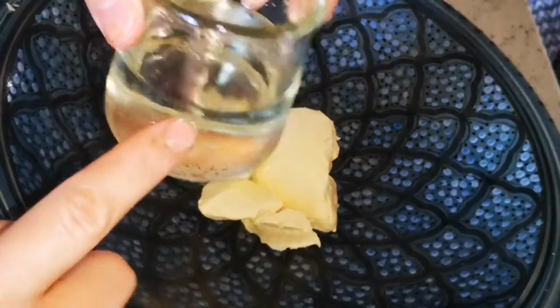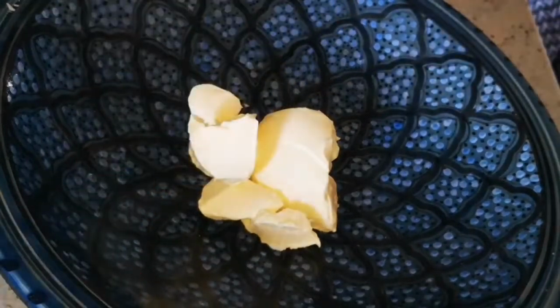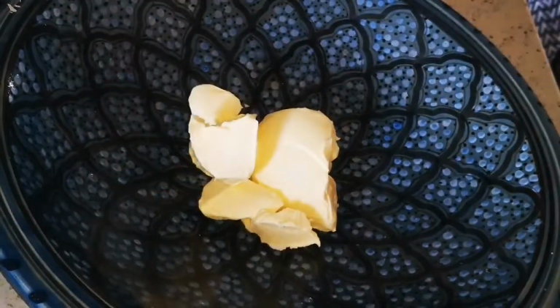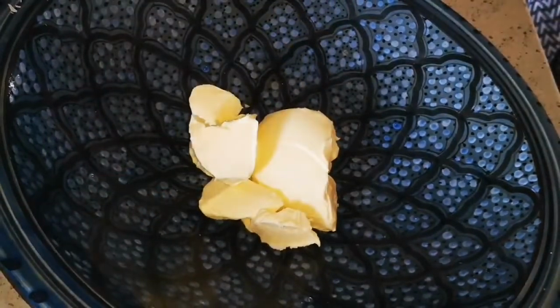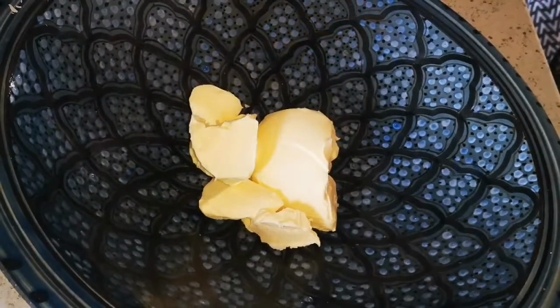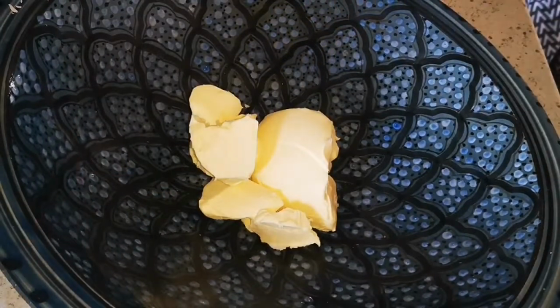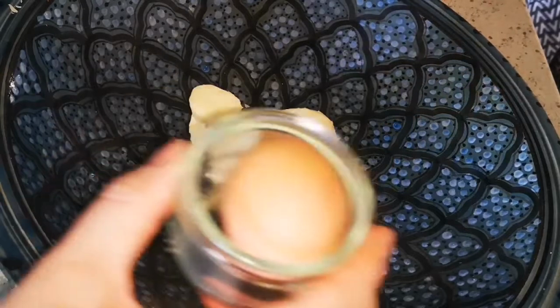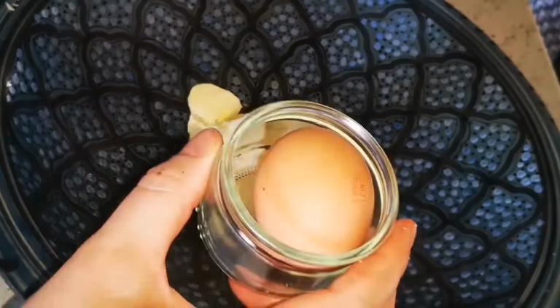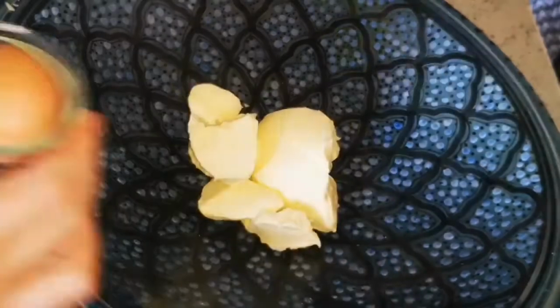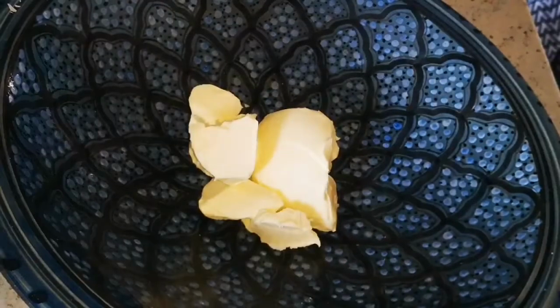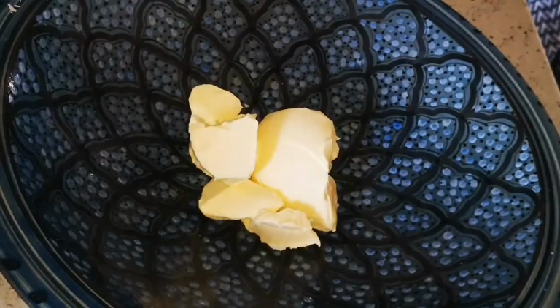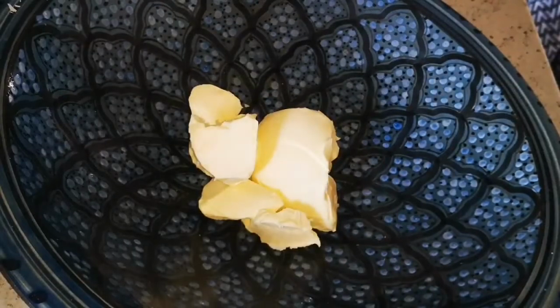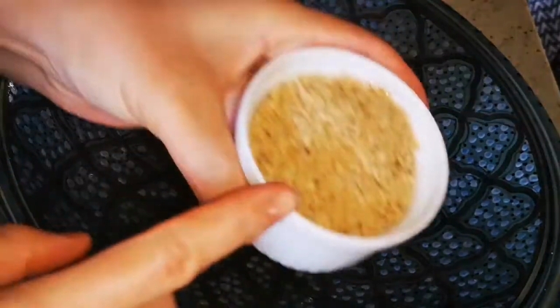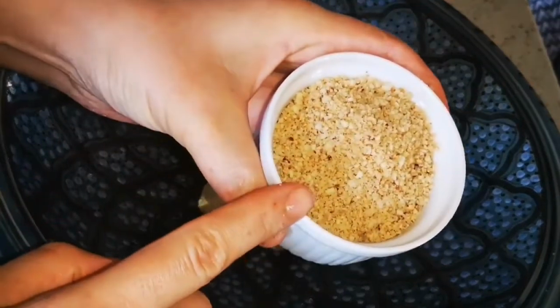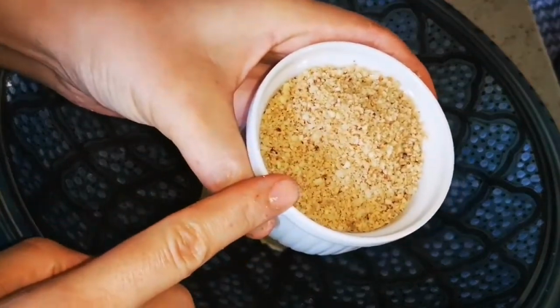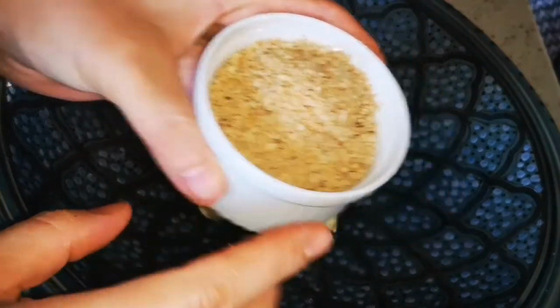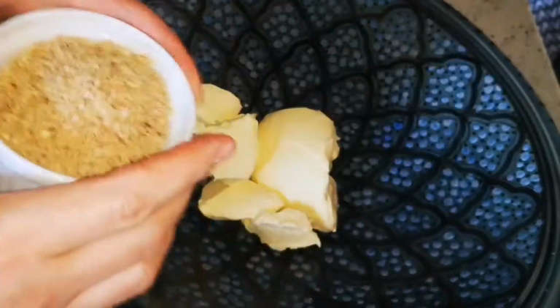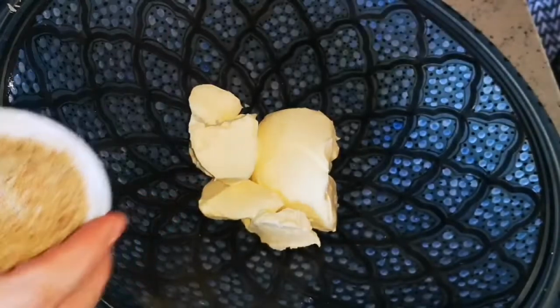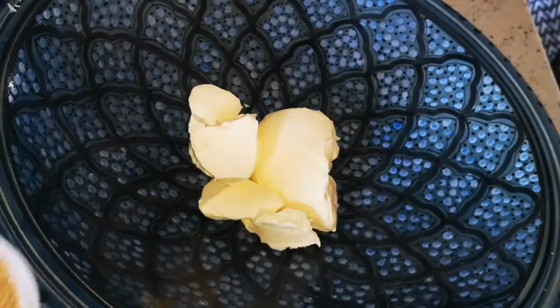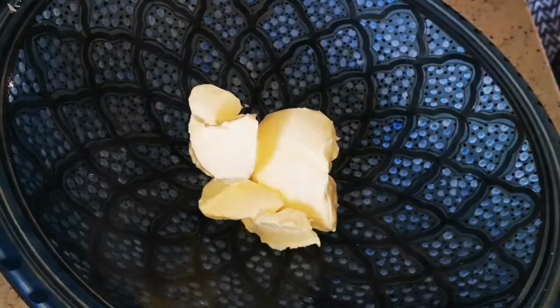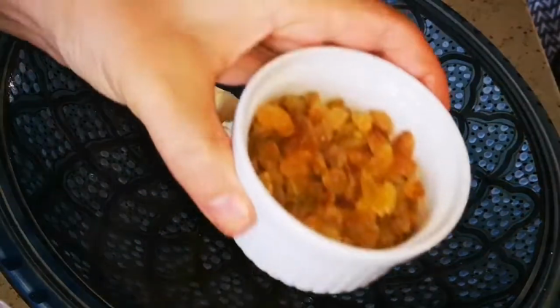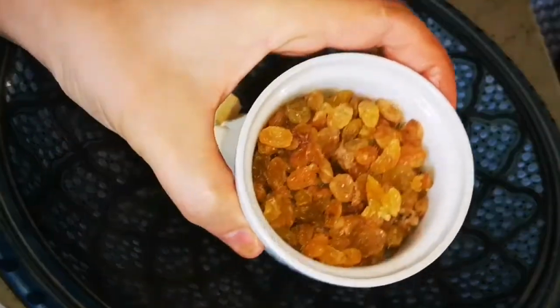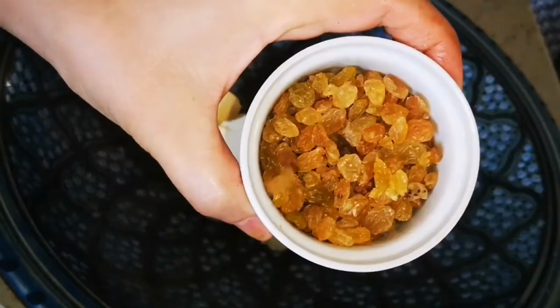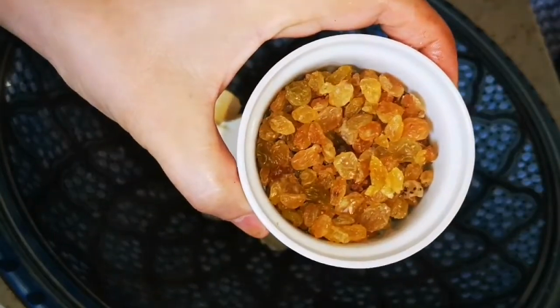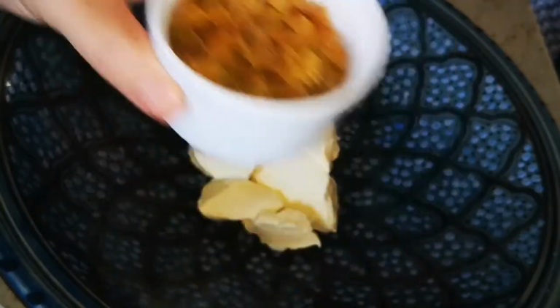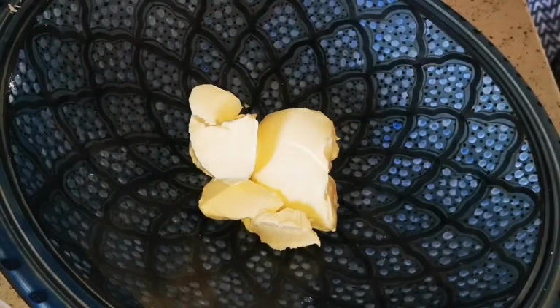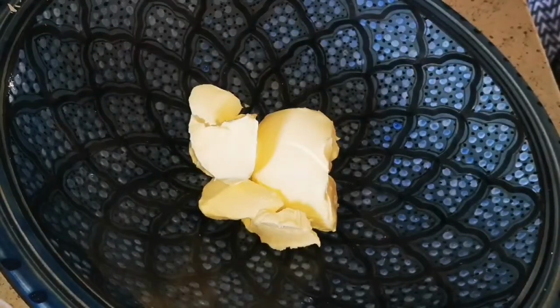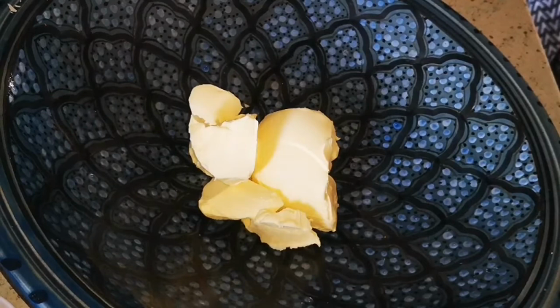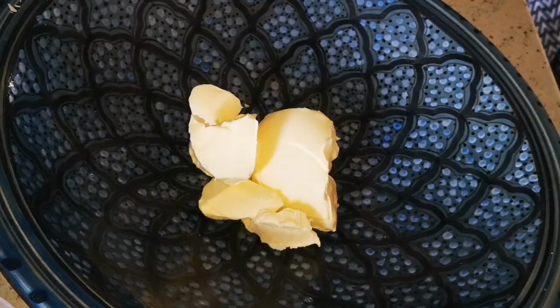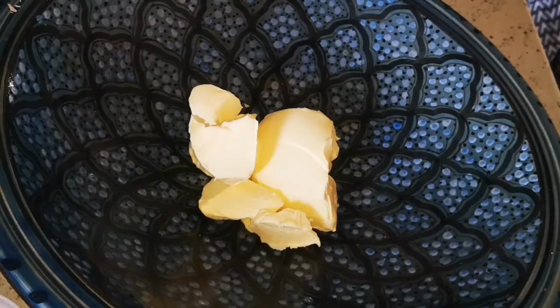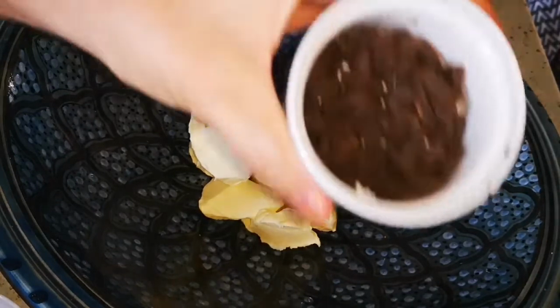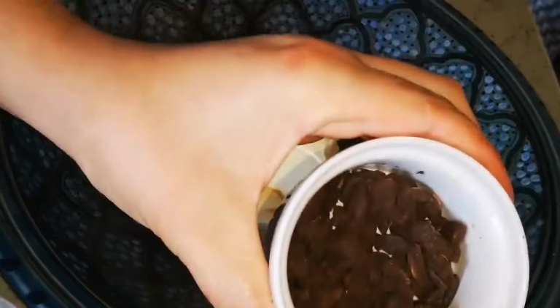وننتقل إلى الوصفة، وهي ستكون حلوة سهلة جداً. في إطار دائماً الوصفات السهلة والبسيطة التي نجيب لكم، ما تحتاج مقادر بزاف وما تحتاج مجهود بزاف. هذا هو شعار القناة.